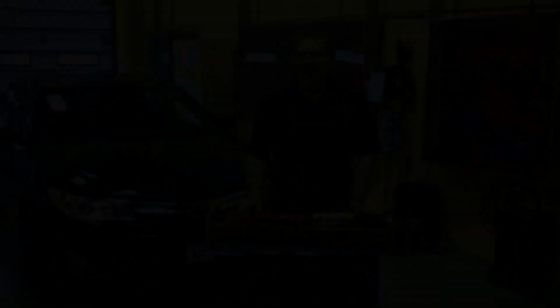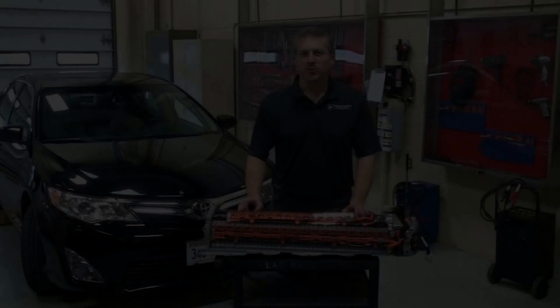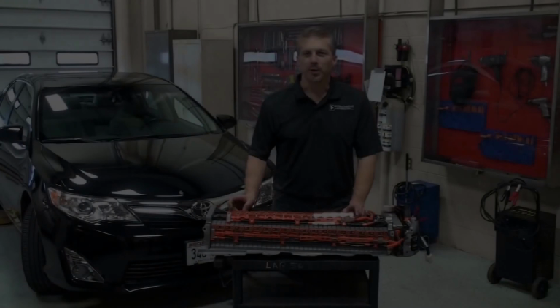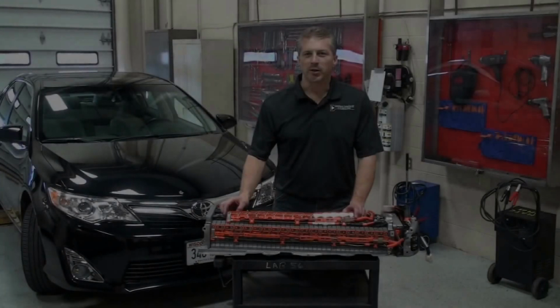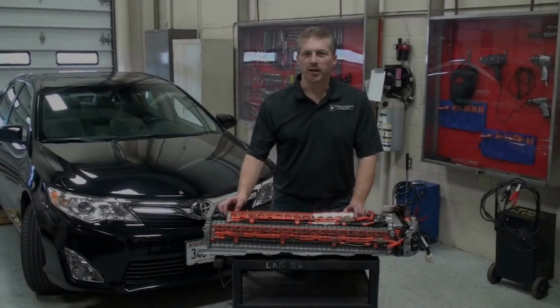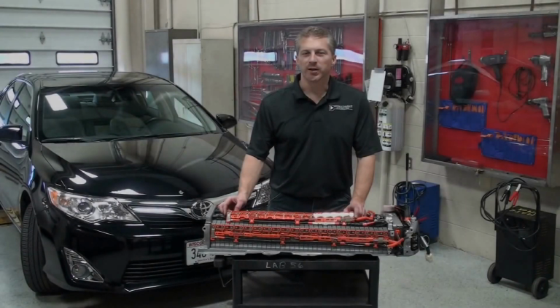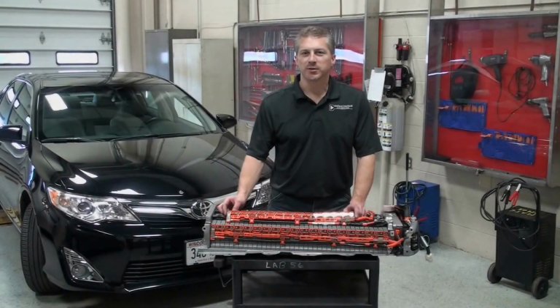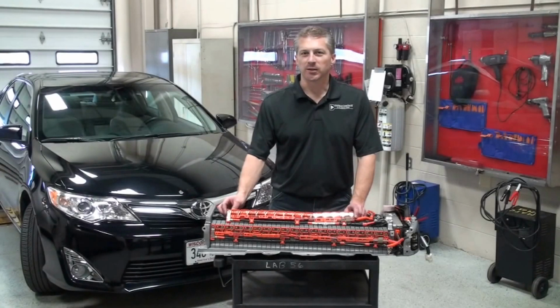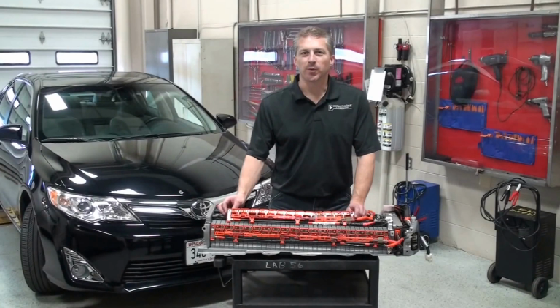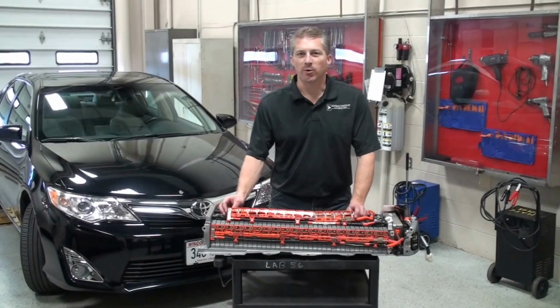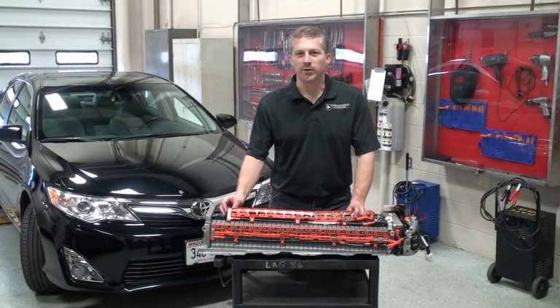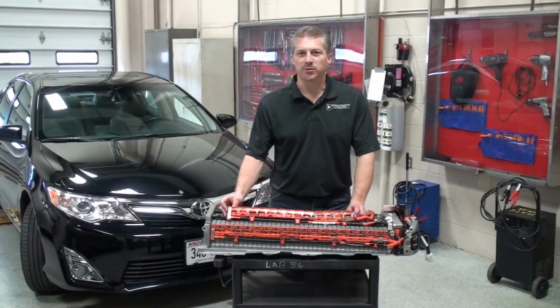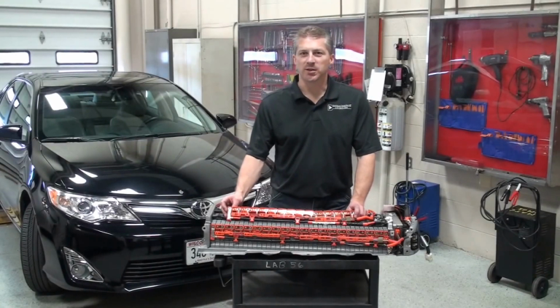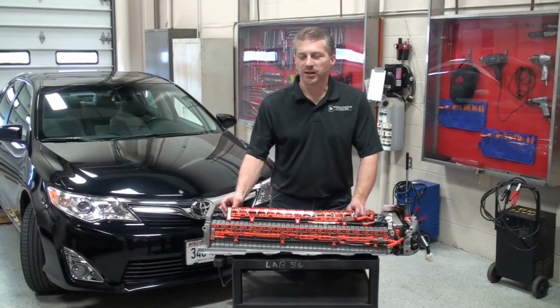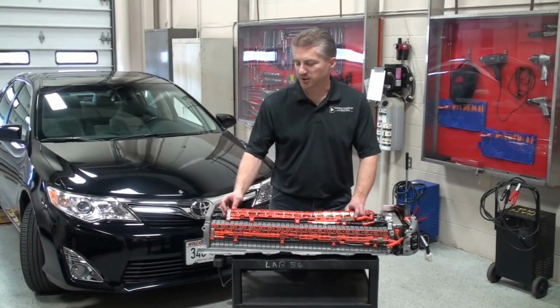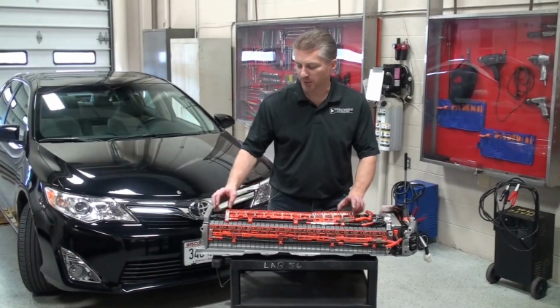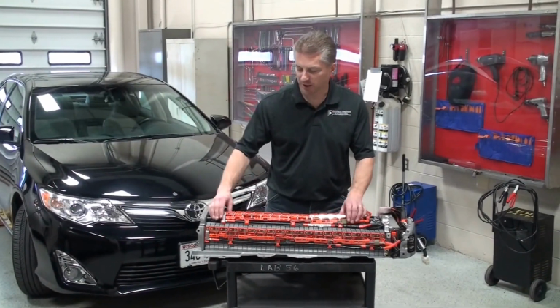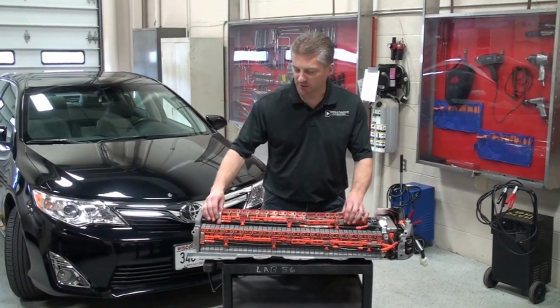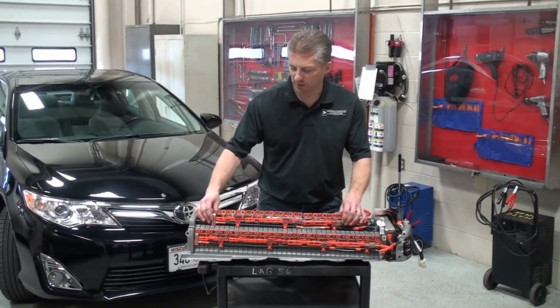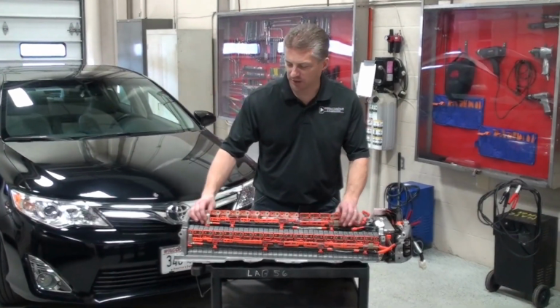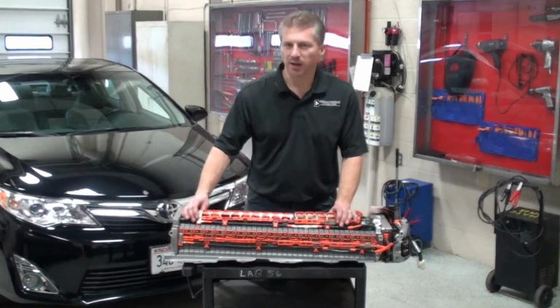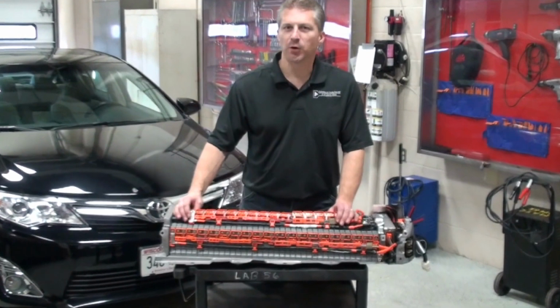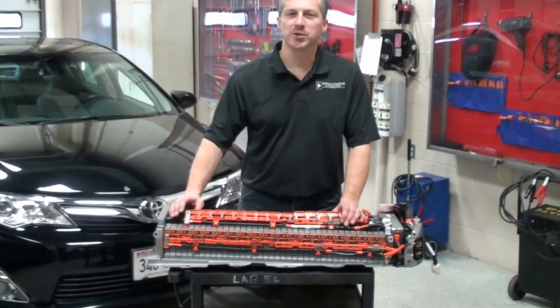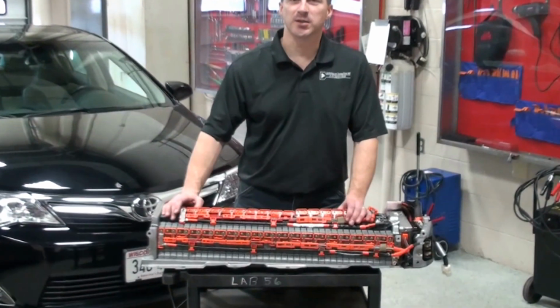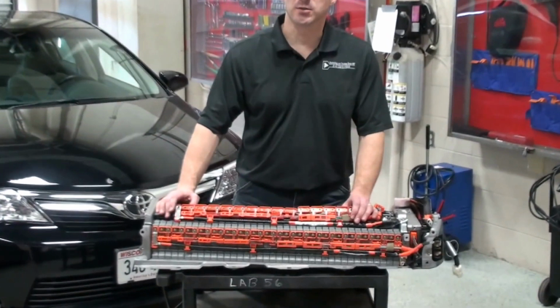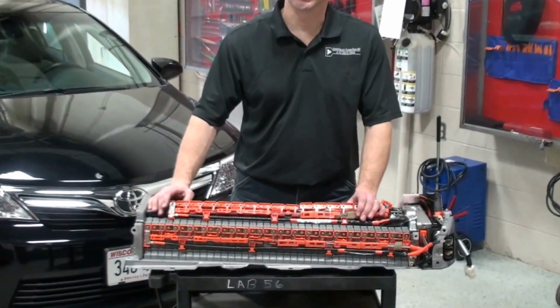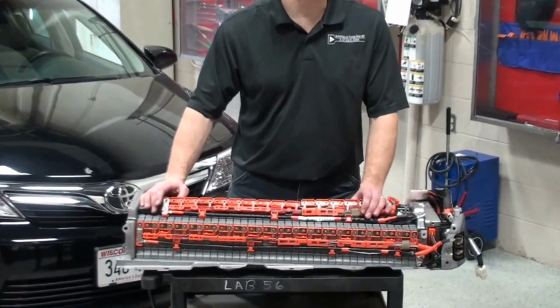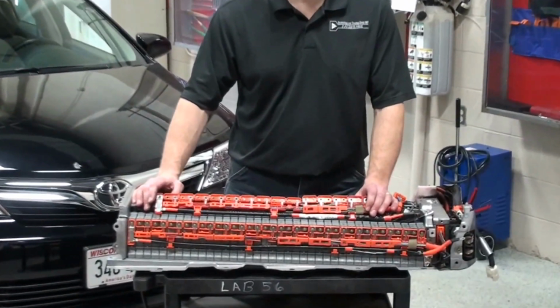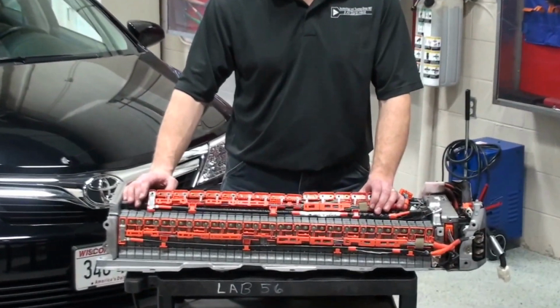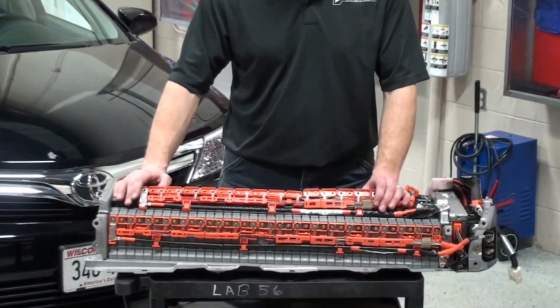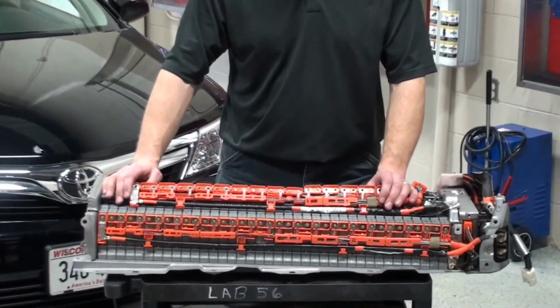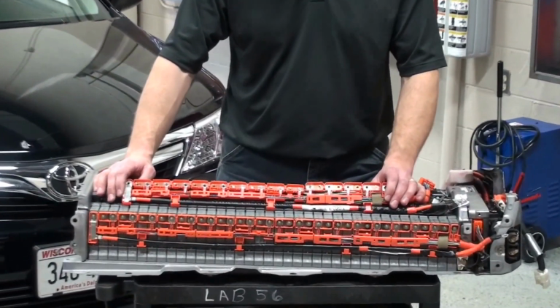Hi, I'm Jeff Binder here today with another tech tip from Automotive Research and Design. Our topic for today is going to be the voltage sensing circuits within a high voltage battery pack.